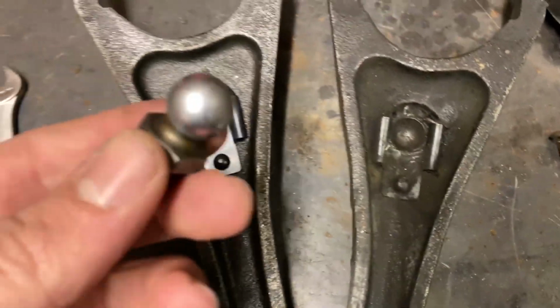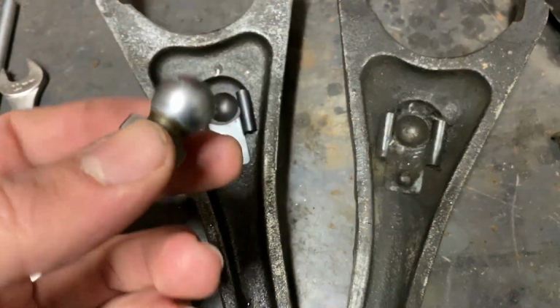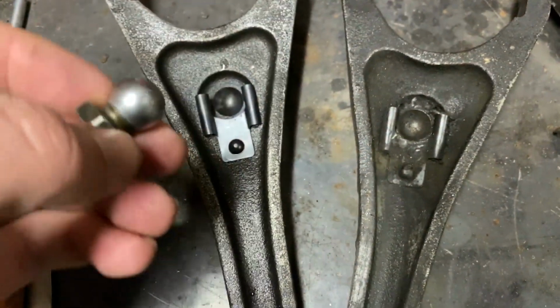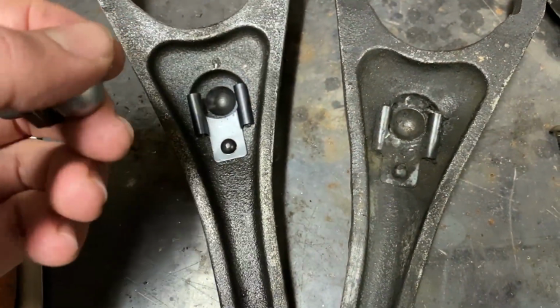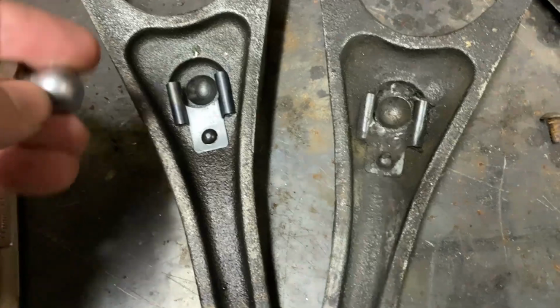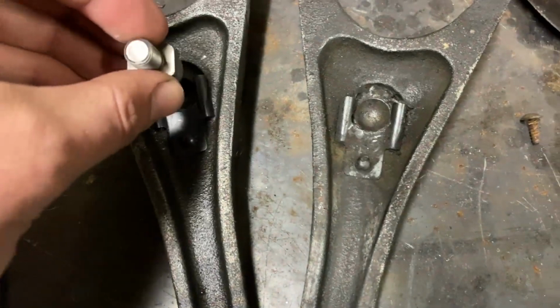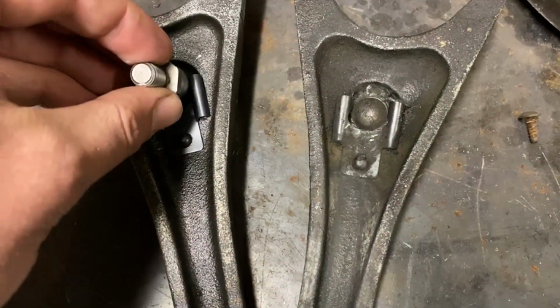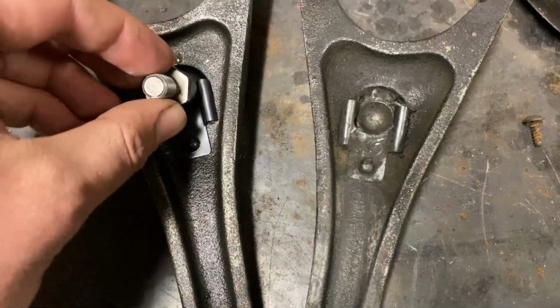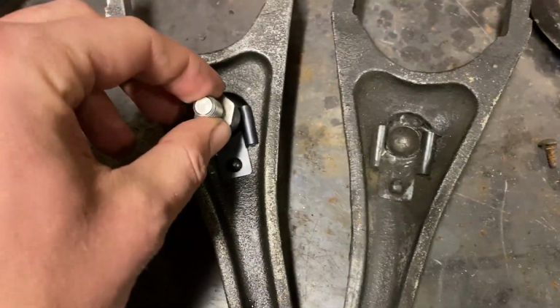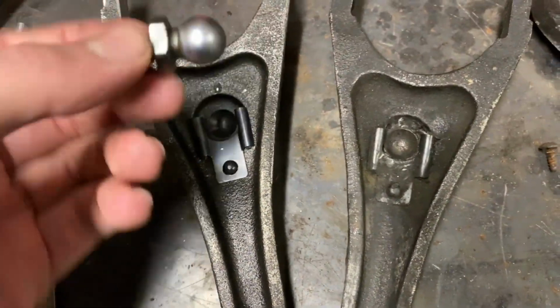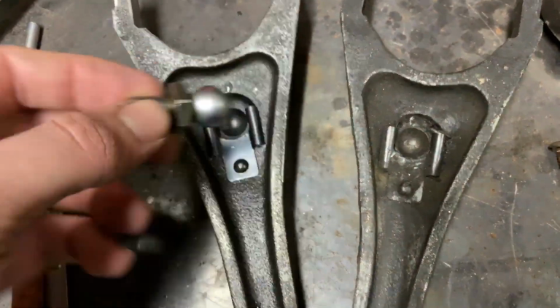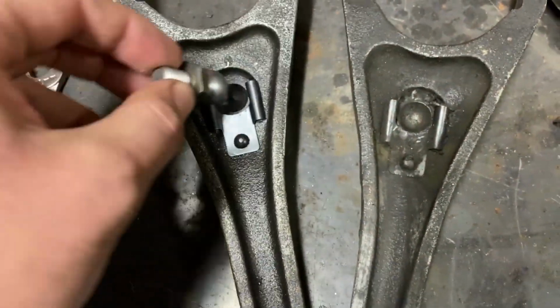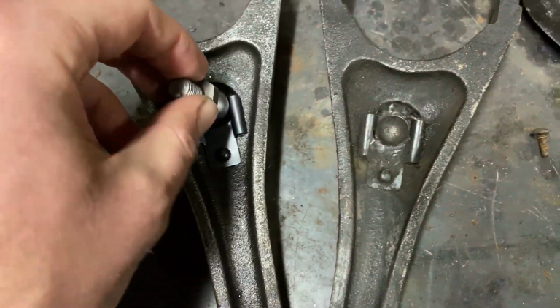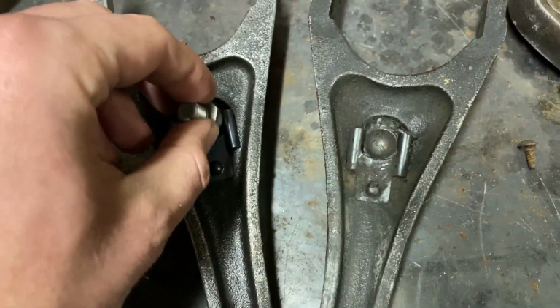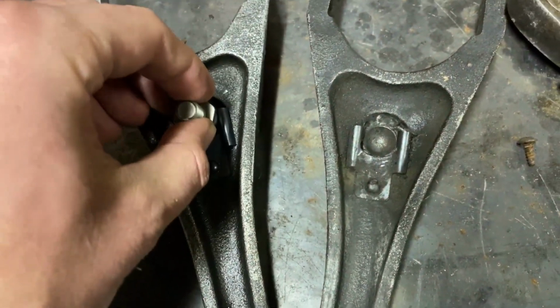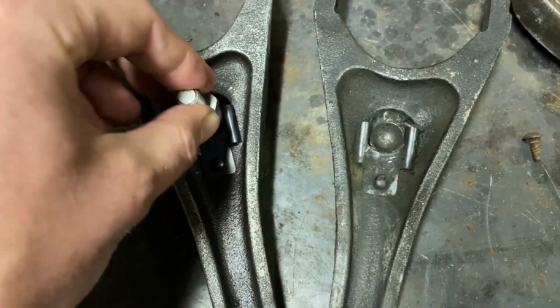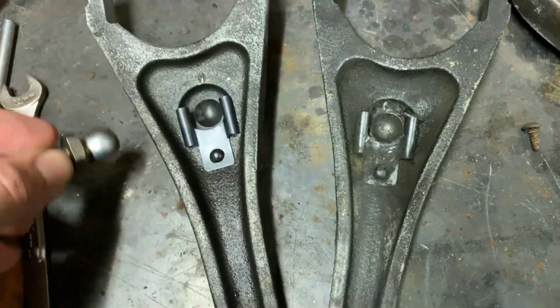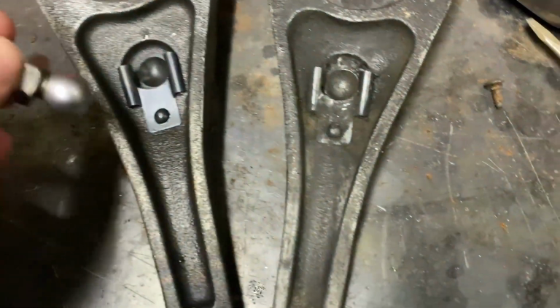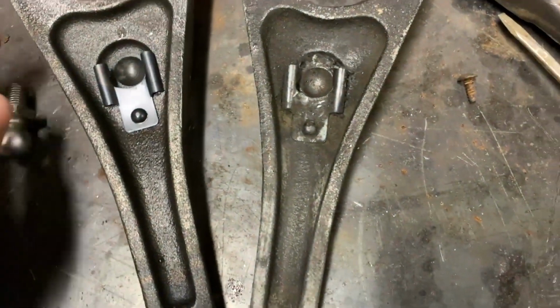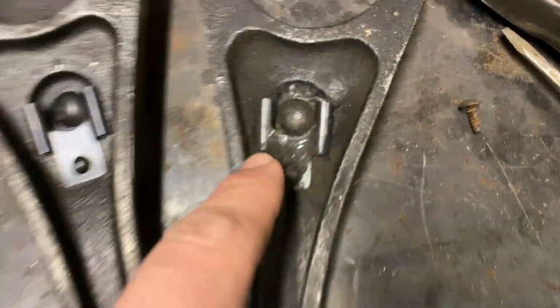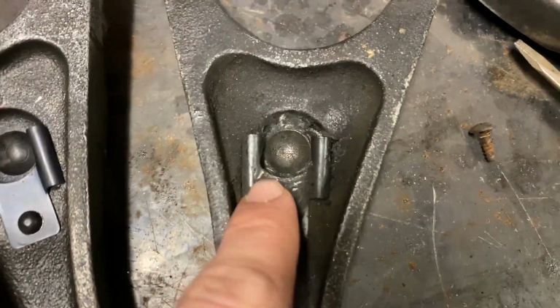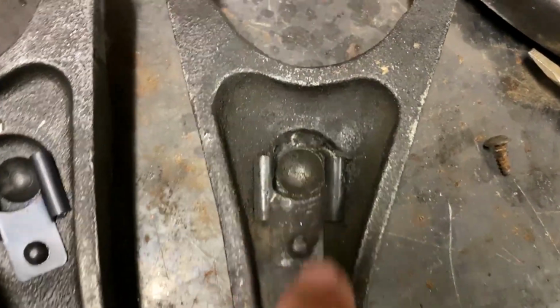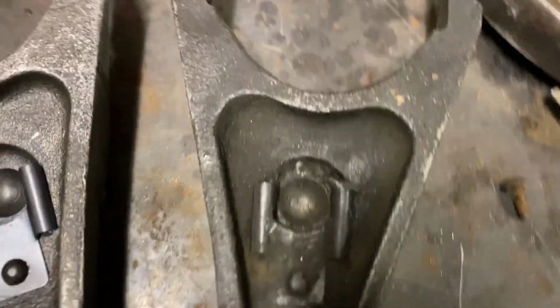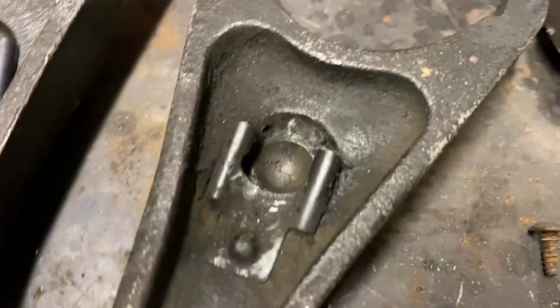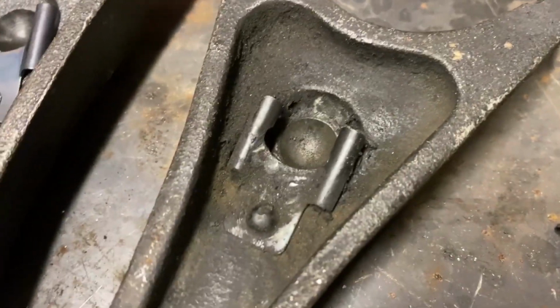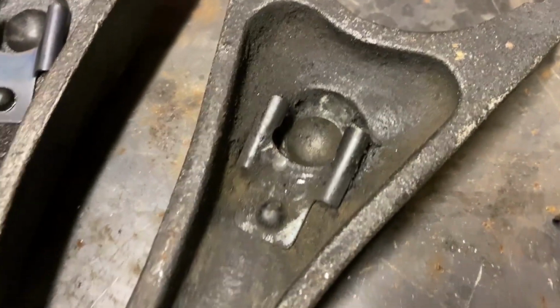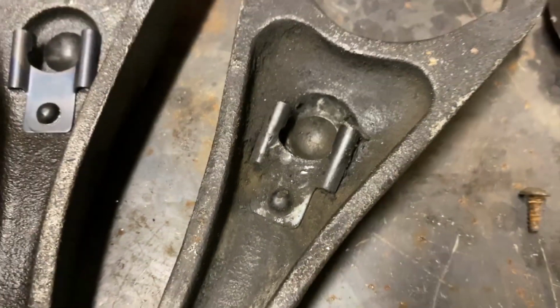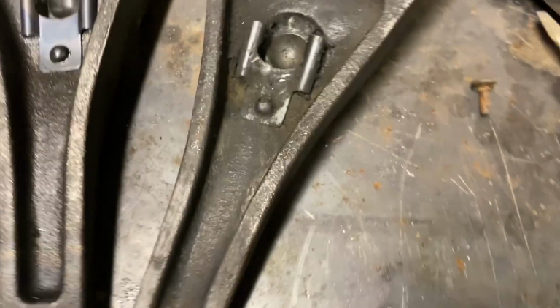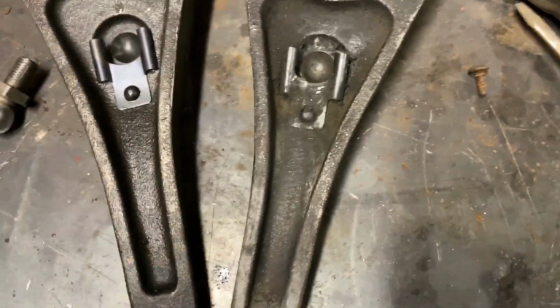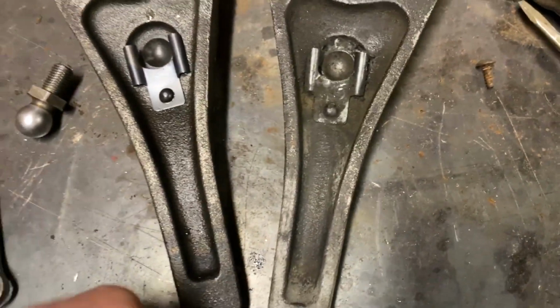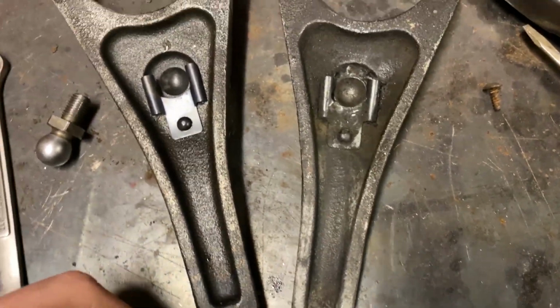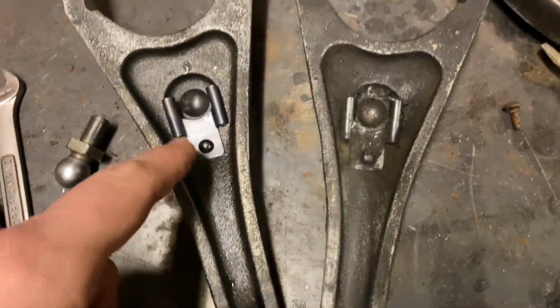We just clip this into the new fork - the new fulcrum ball - and there is zero movement of the fulcrum ball within the fork, whereas on the old one there's a lot more space in that insert, allowing for movement.